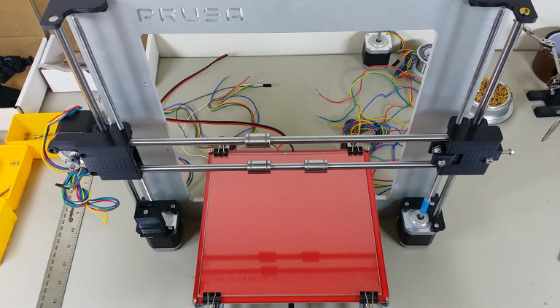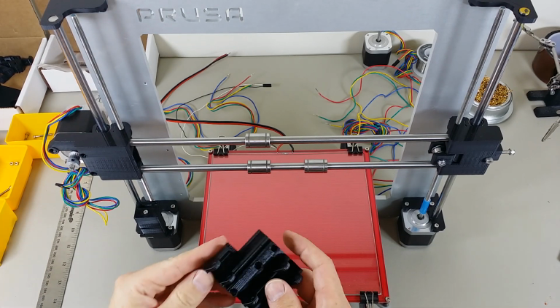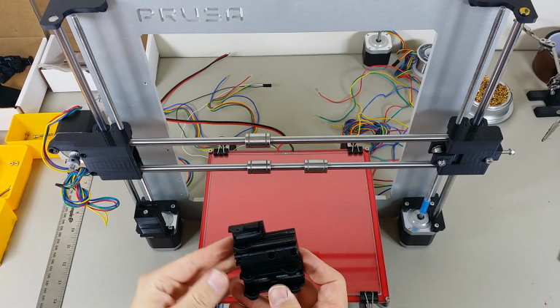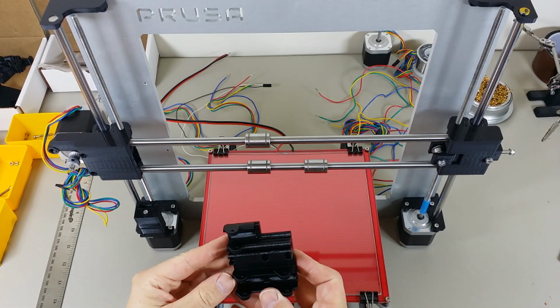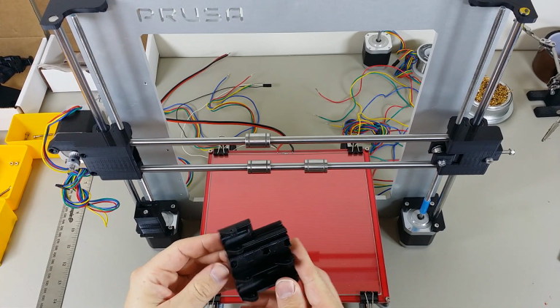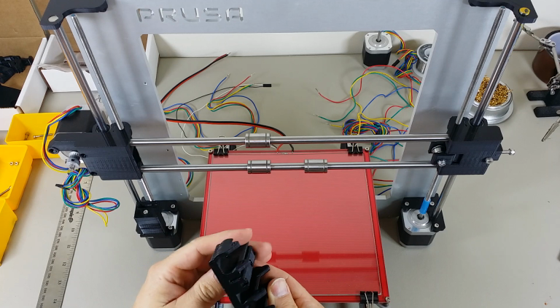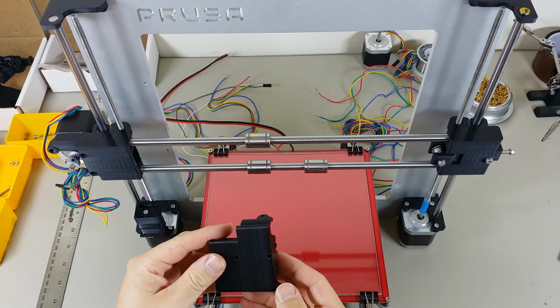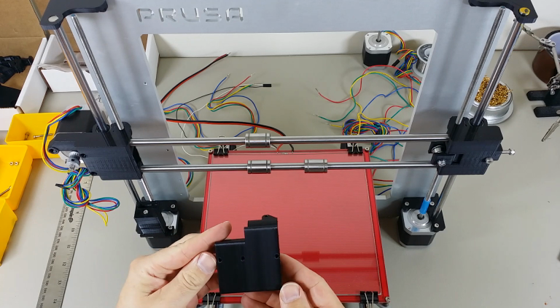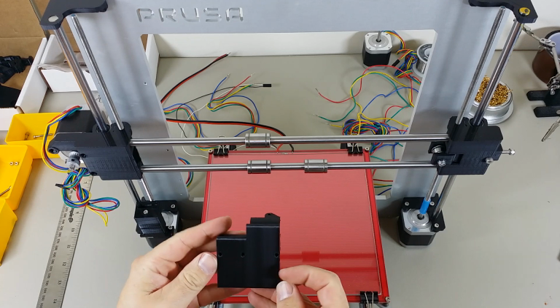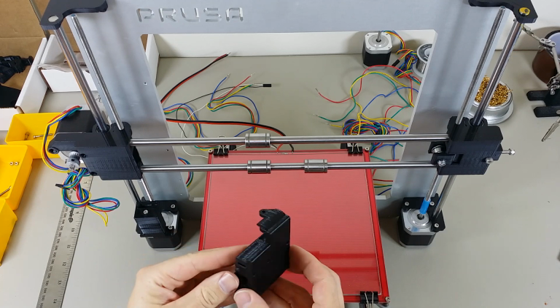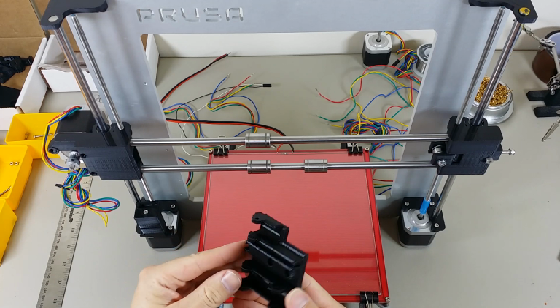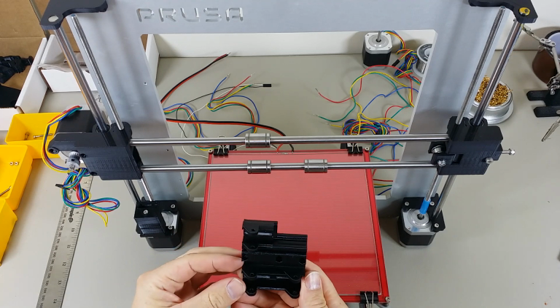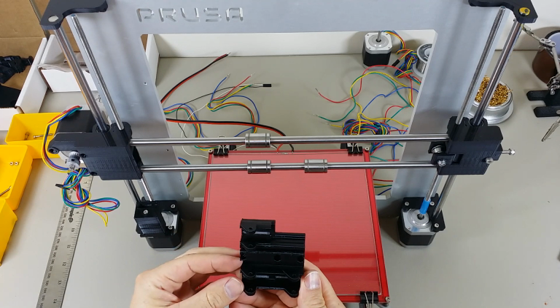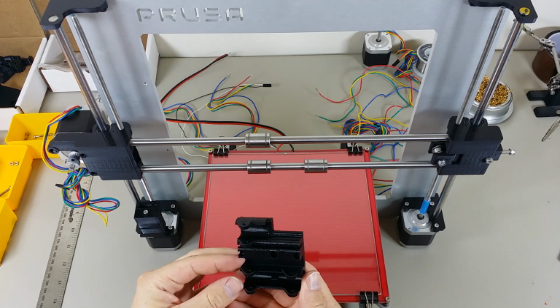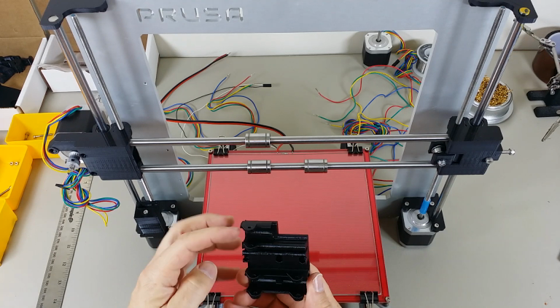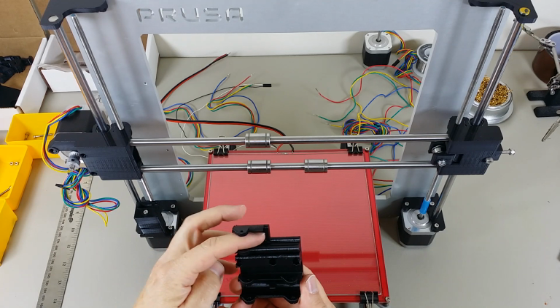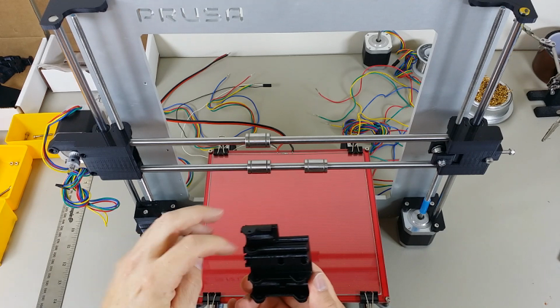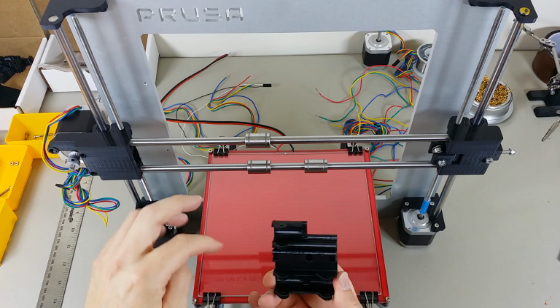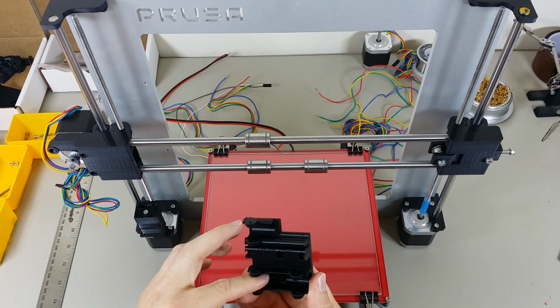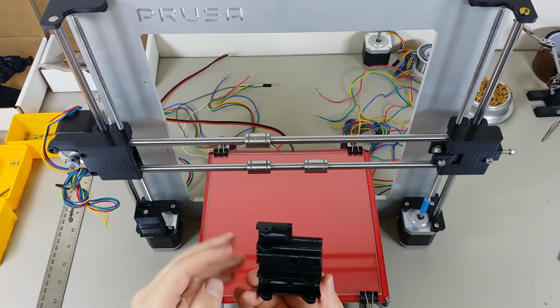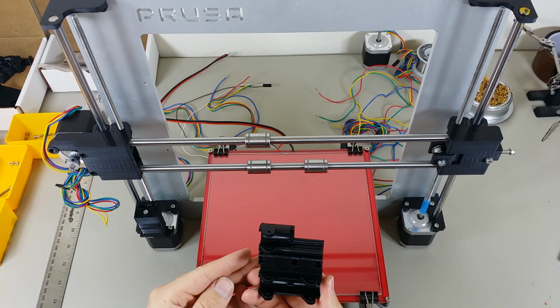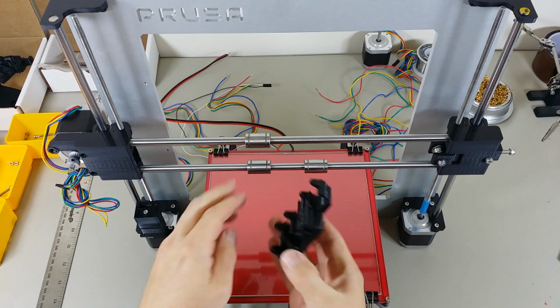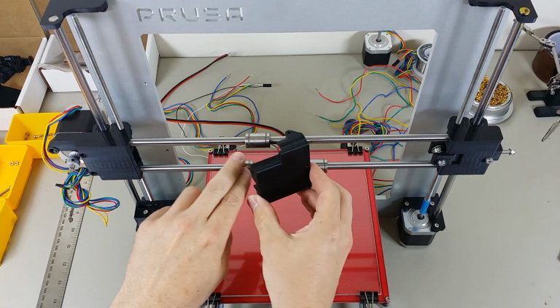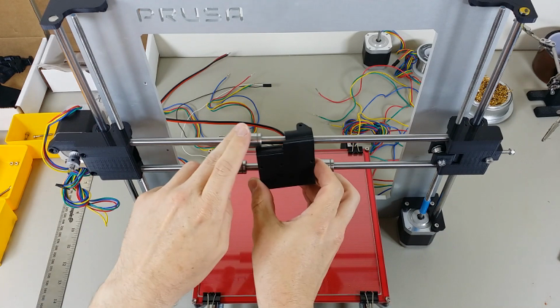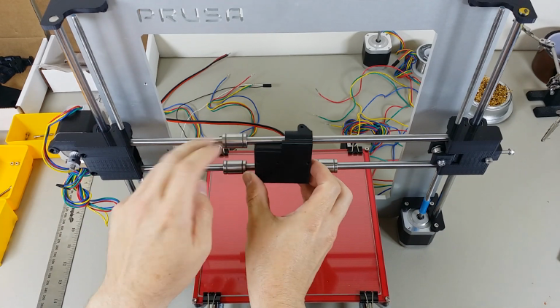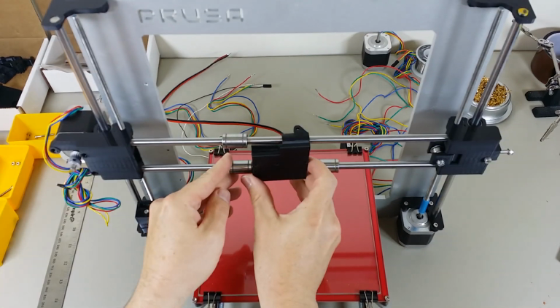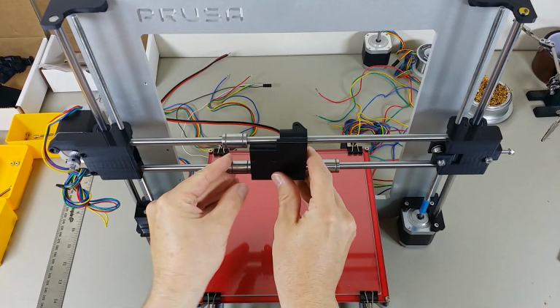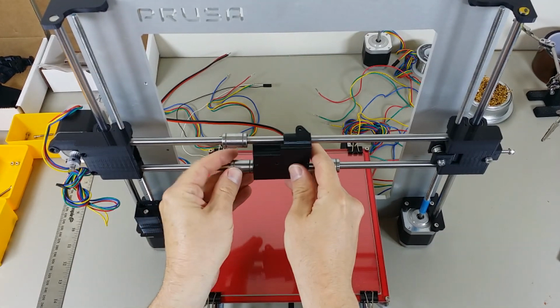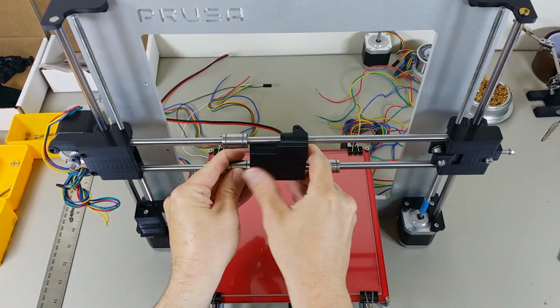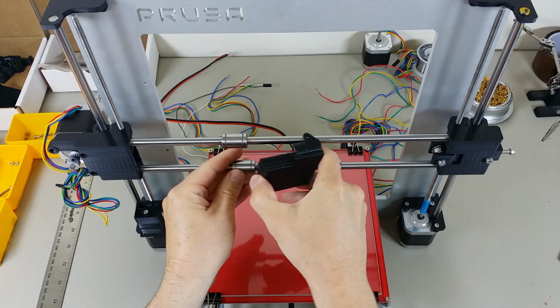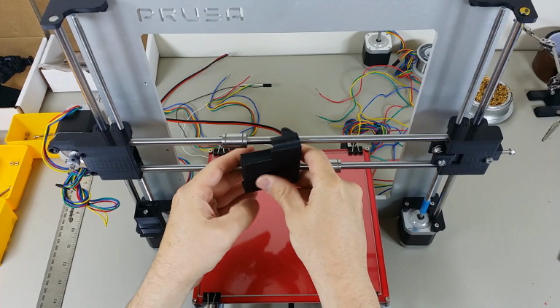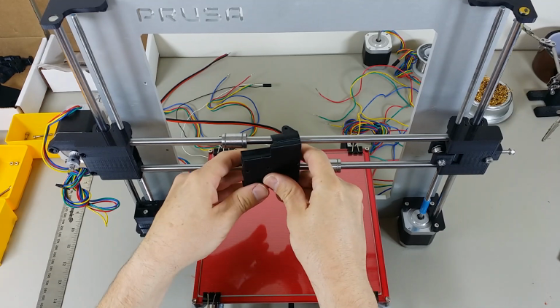So this is the X carriage. Notice these are the bearing holders here, here, and here. Start by putting those in place.